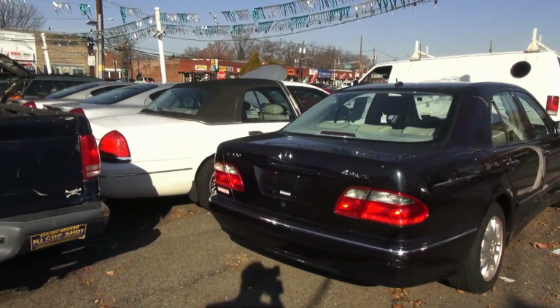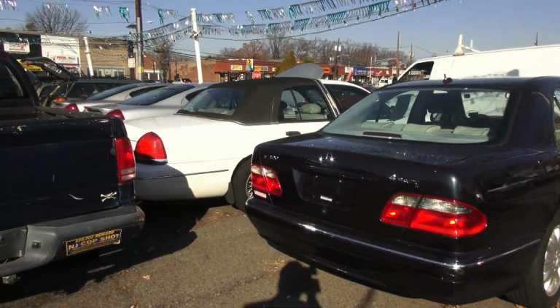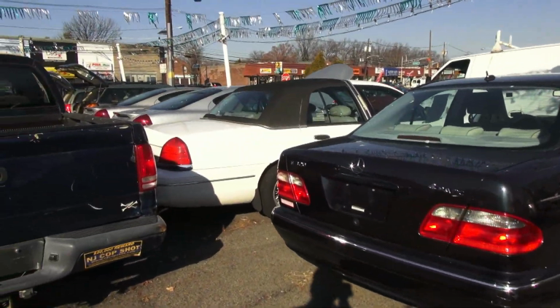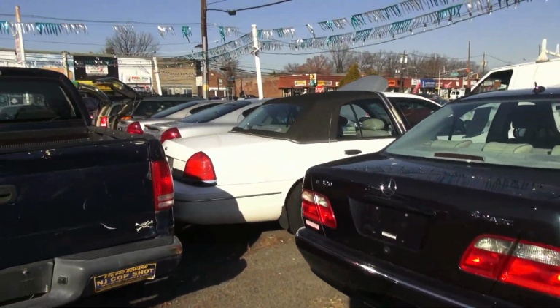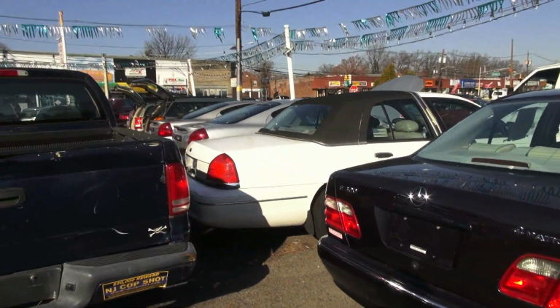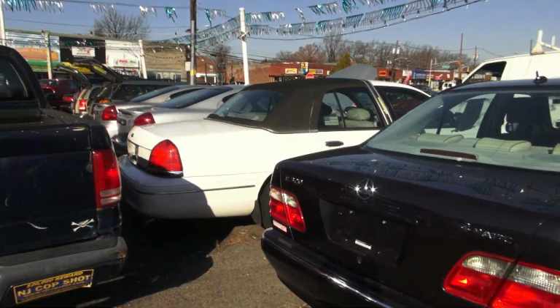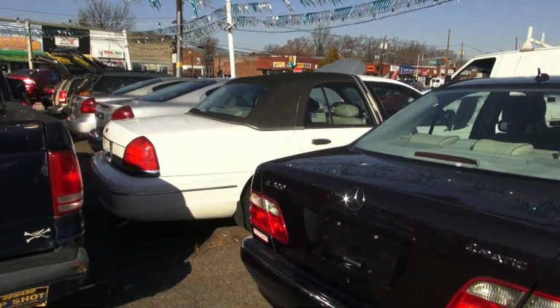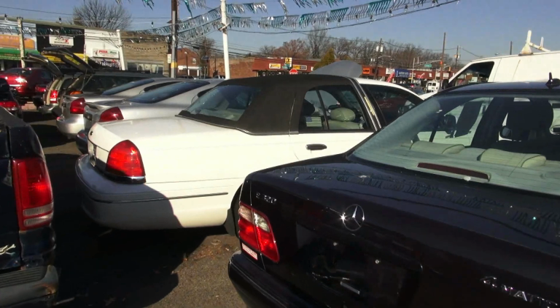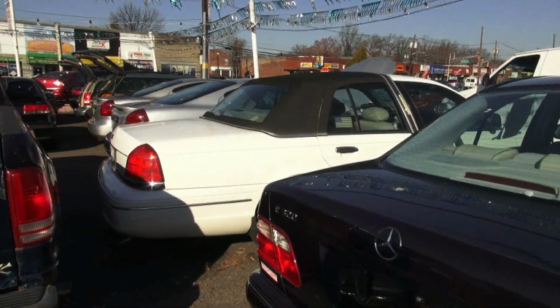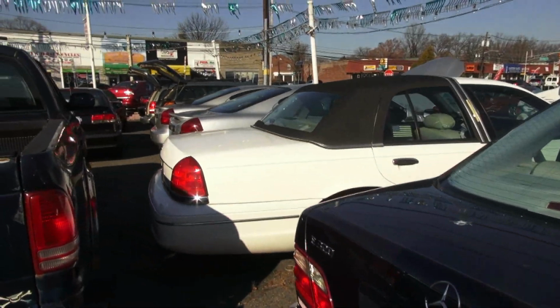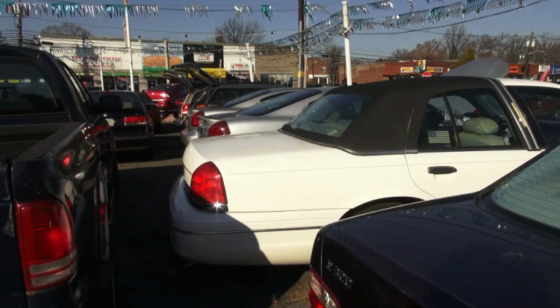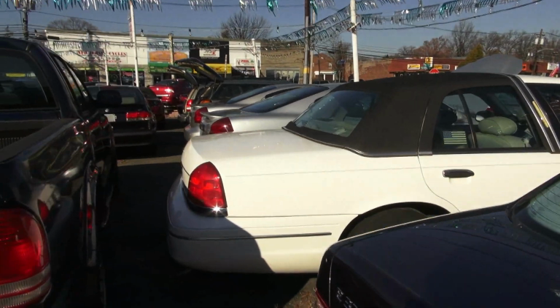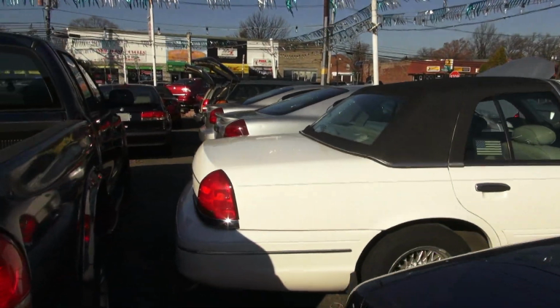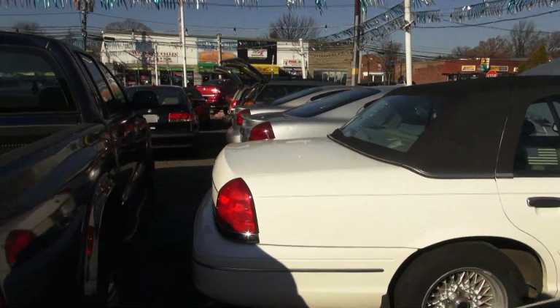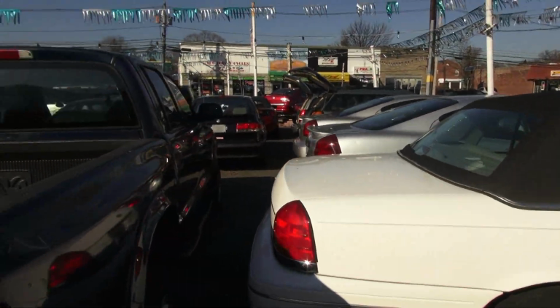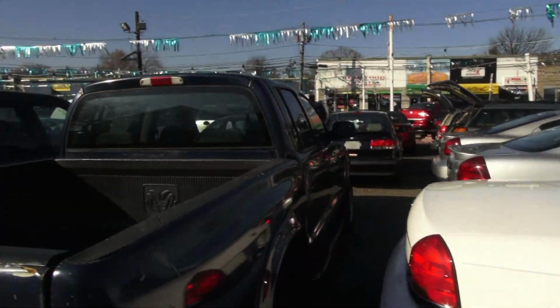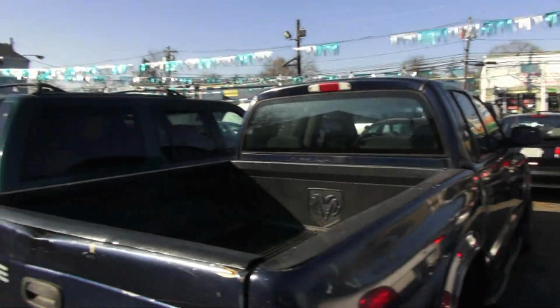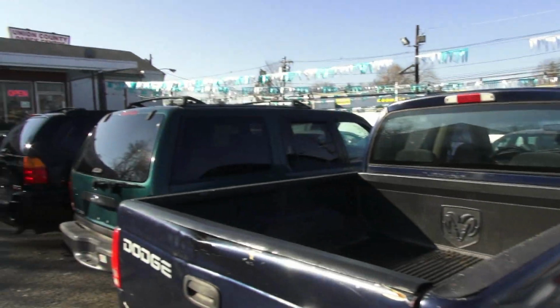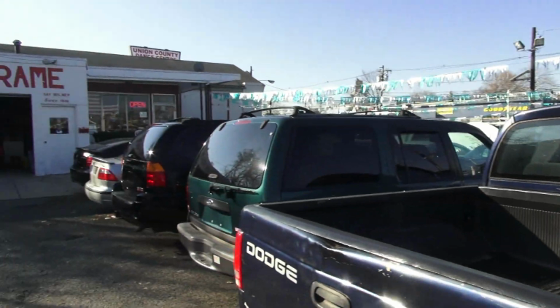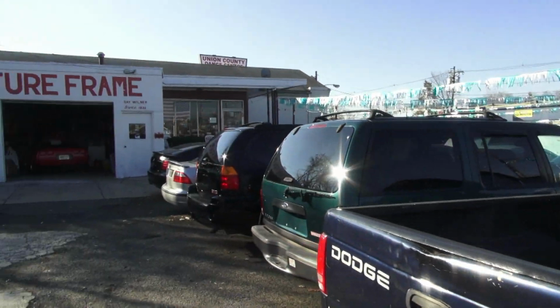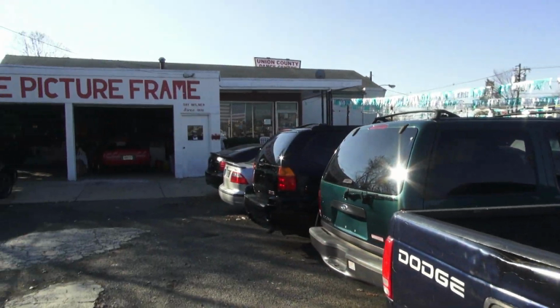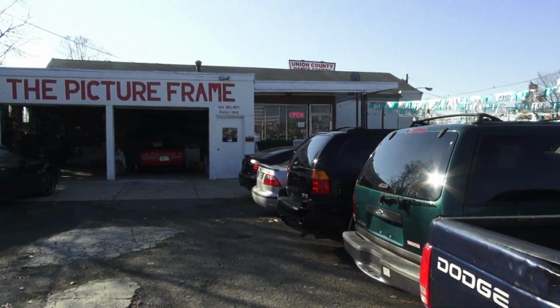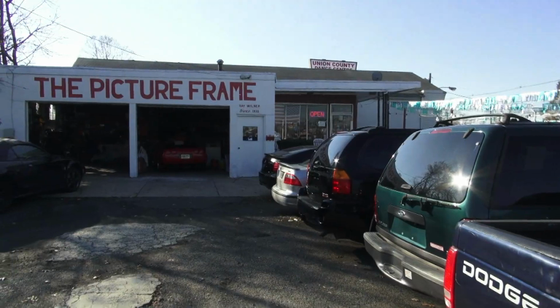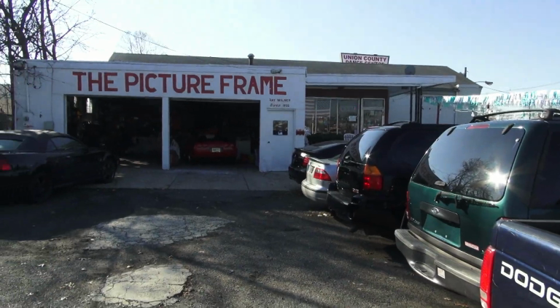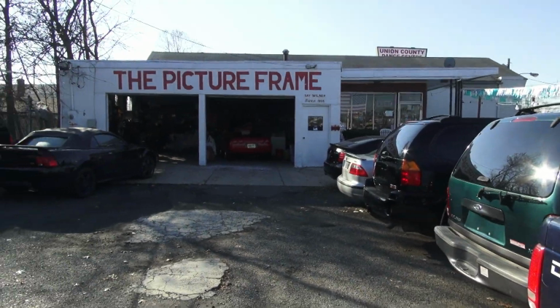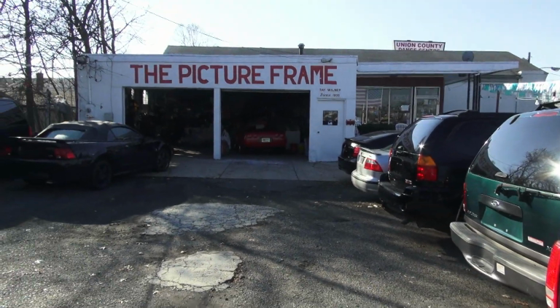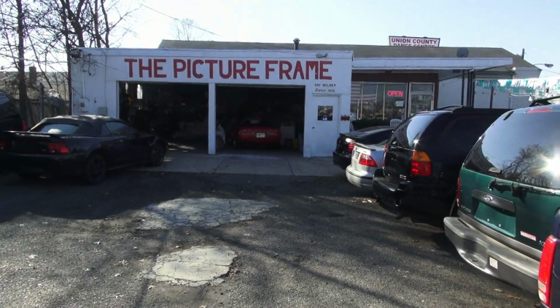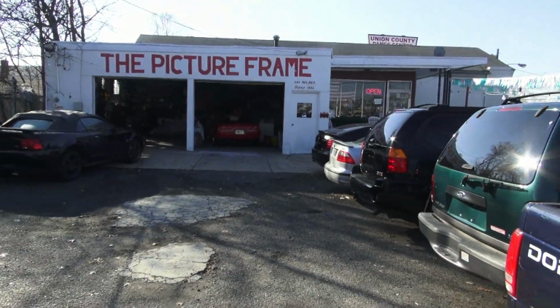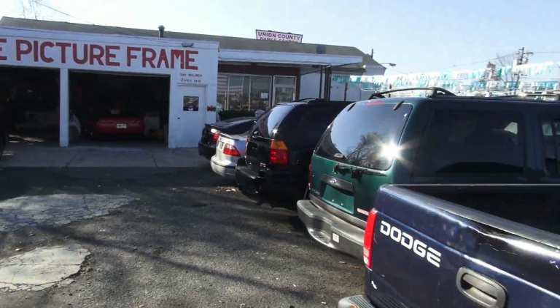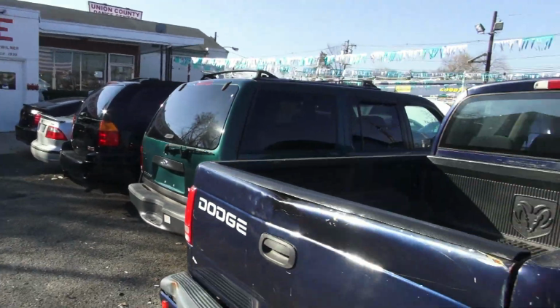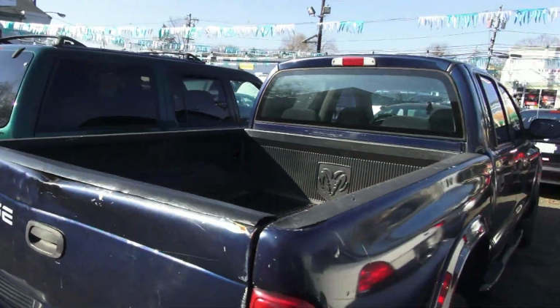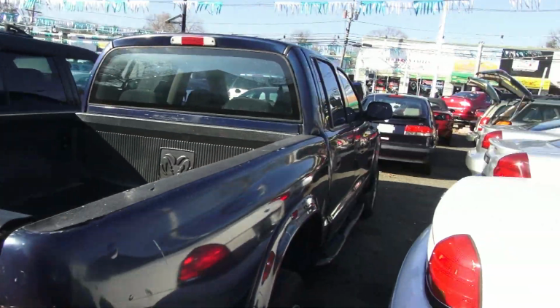This place has been in business 80 years. That's right, 80 years. And the son, who now runs it, has been in business for 40 years — so the father handed it down to the son.